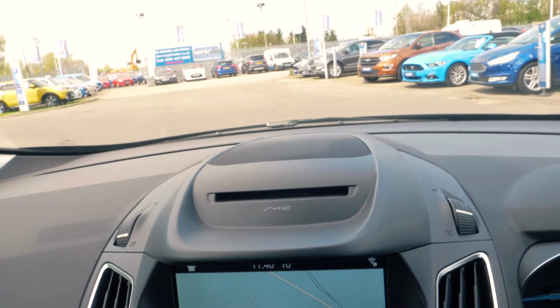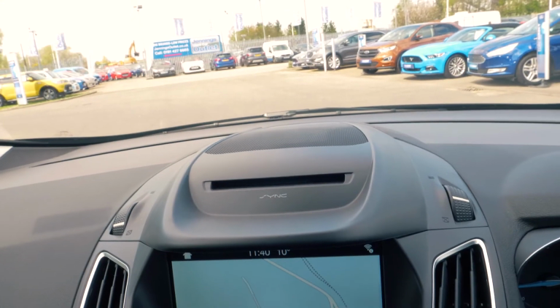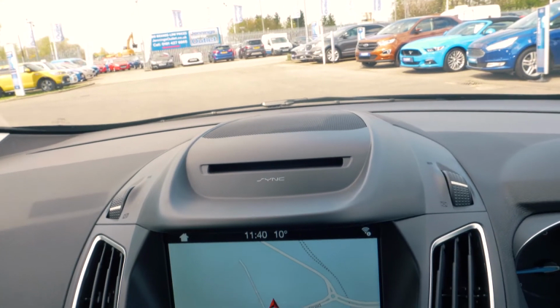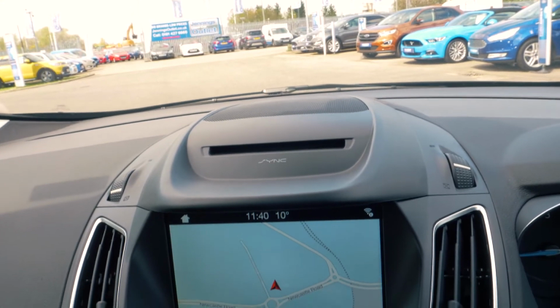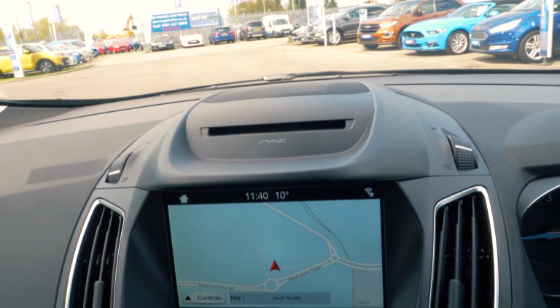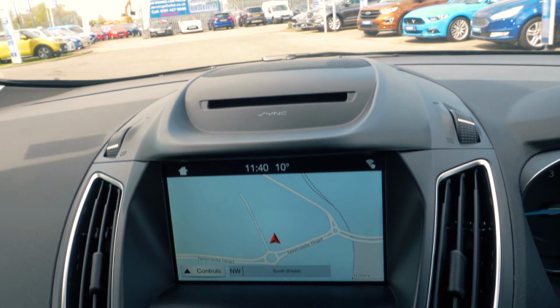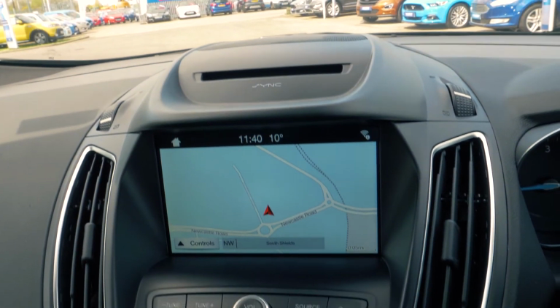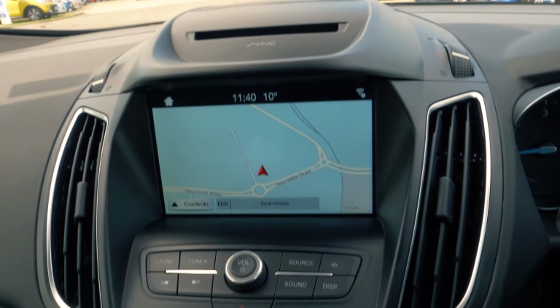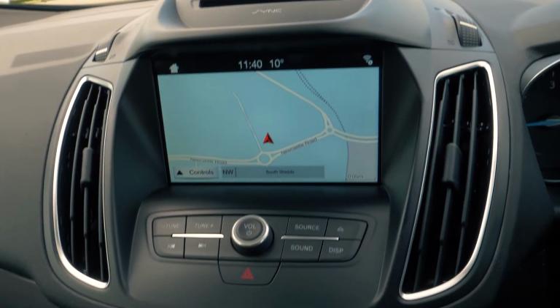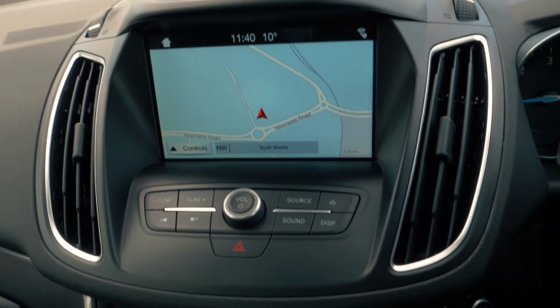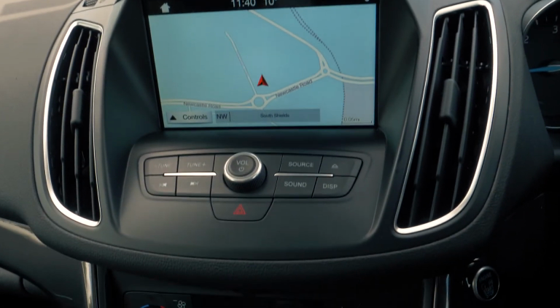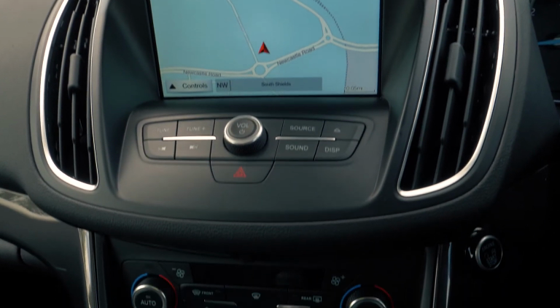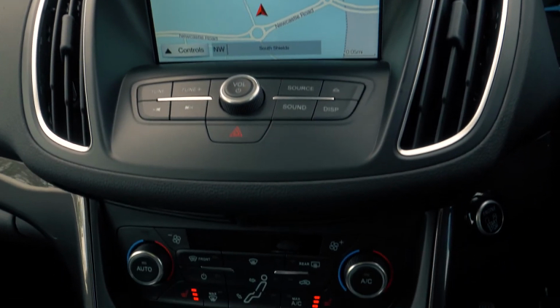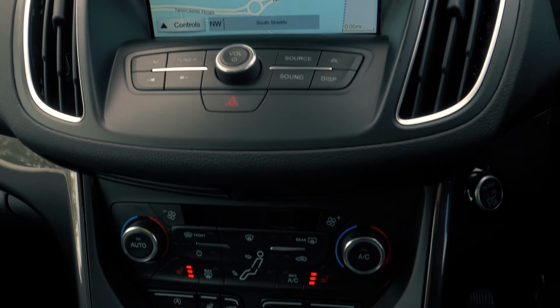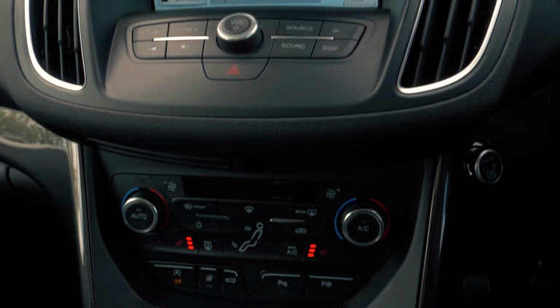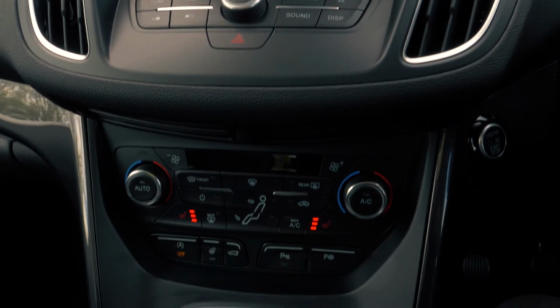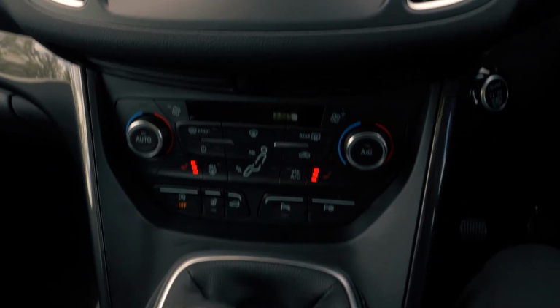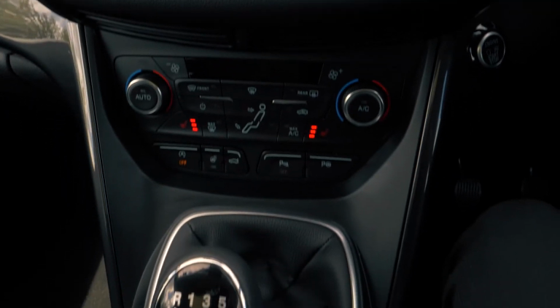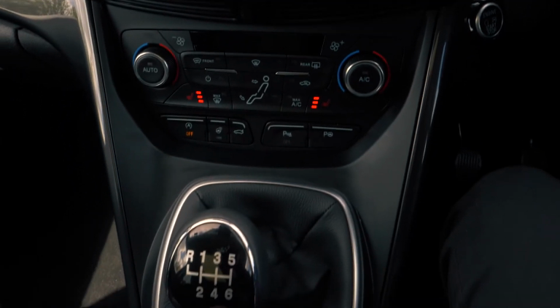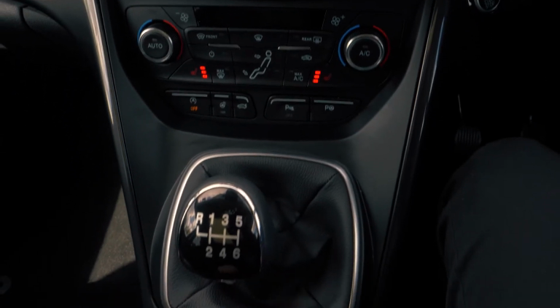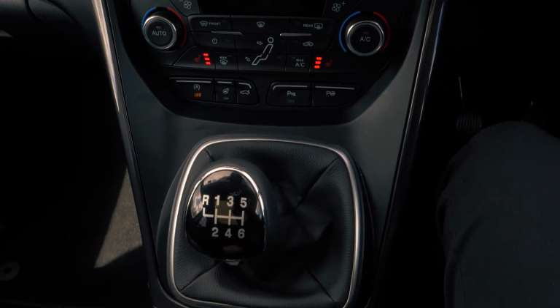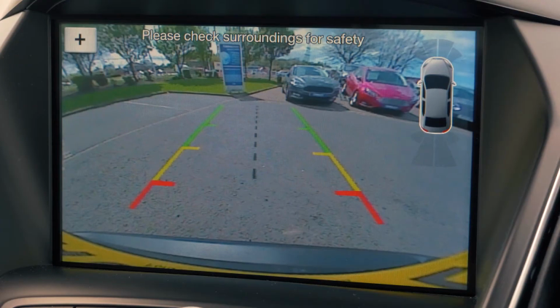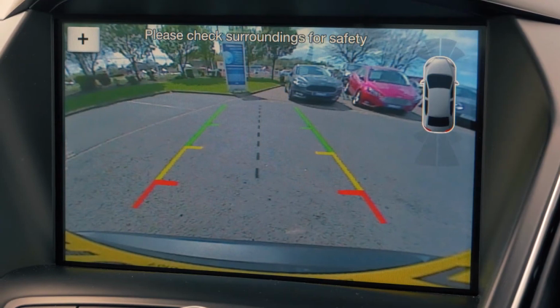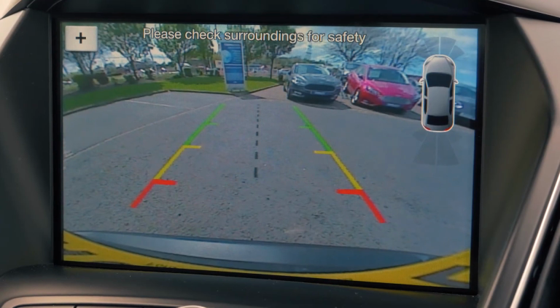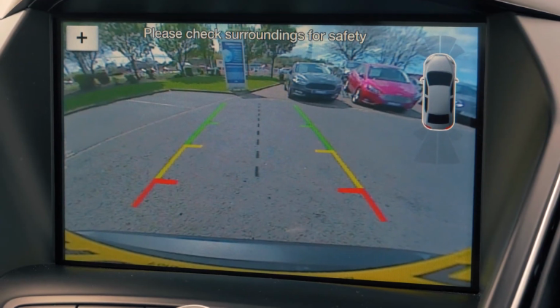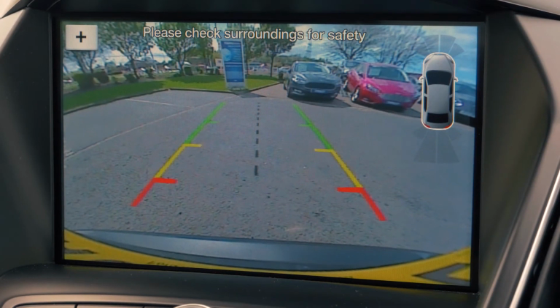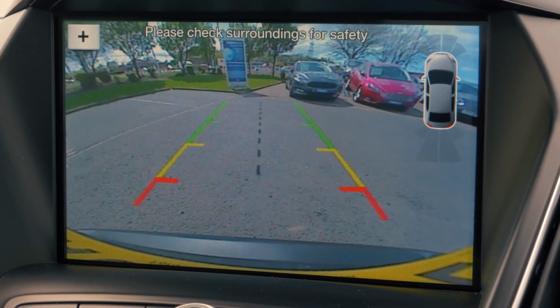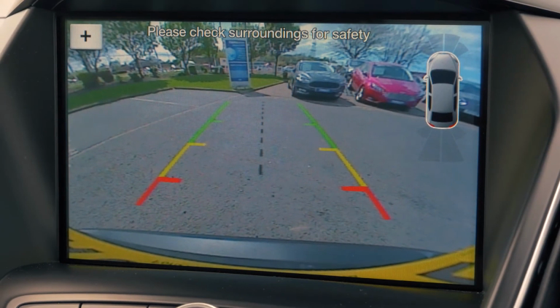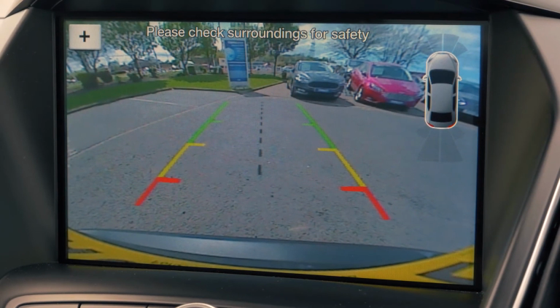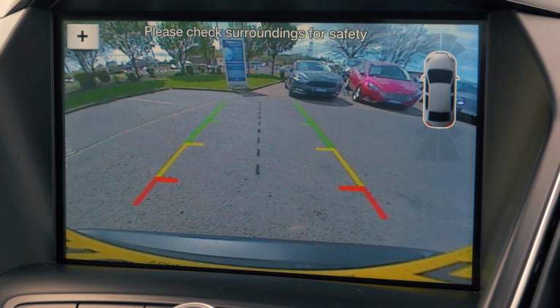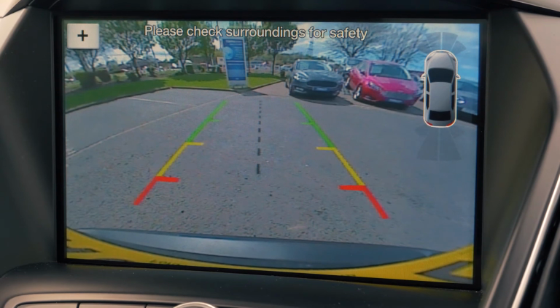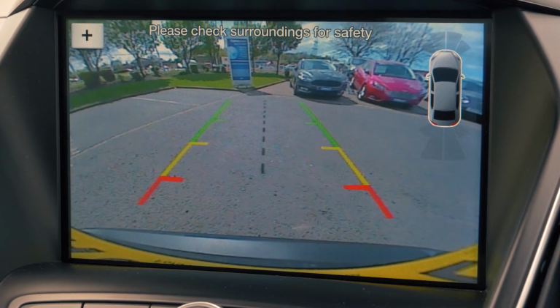There is a built-in SYNC 3 navigation system which is very easy to set up and use. It also has a rear parking camera to give you the extra helping hand when you need it most.